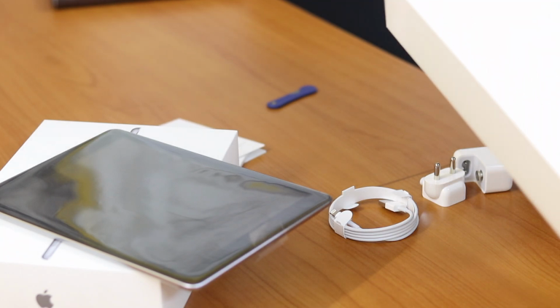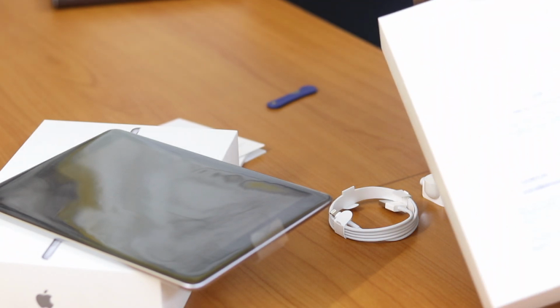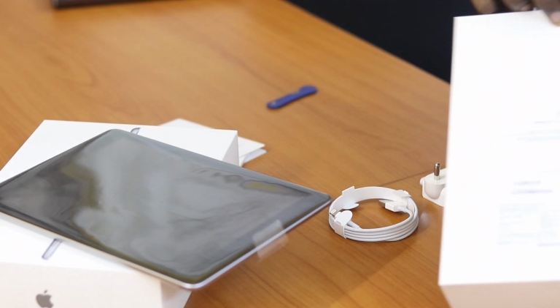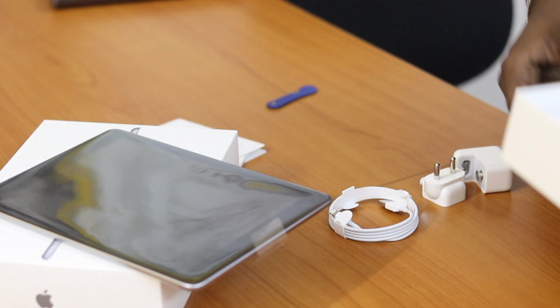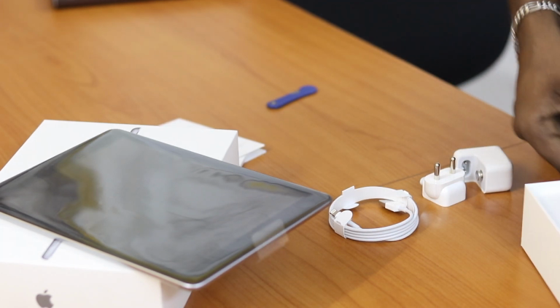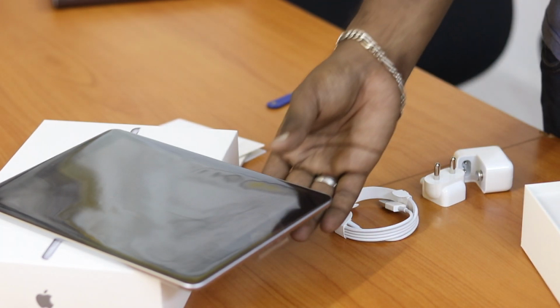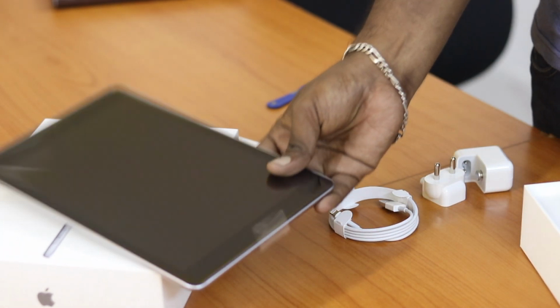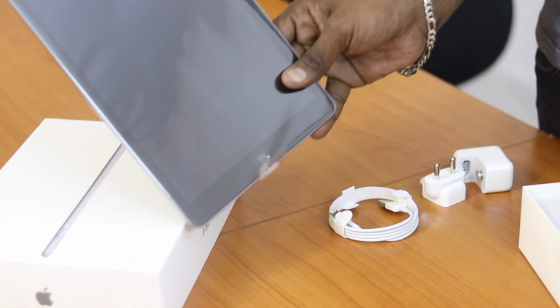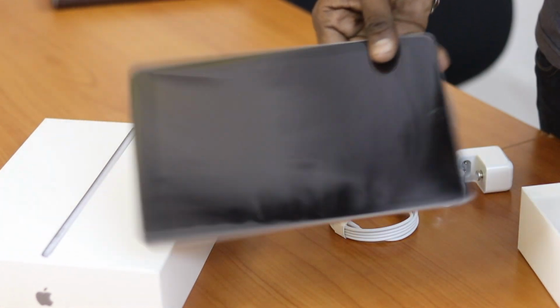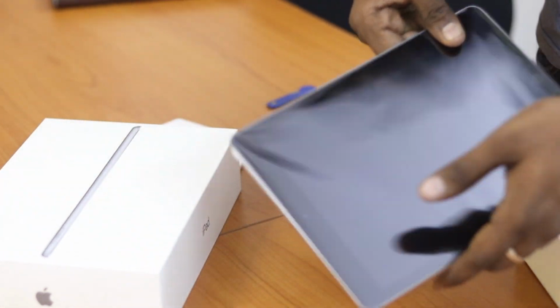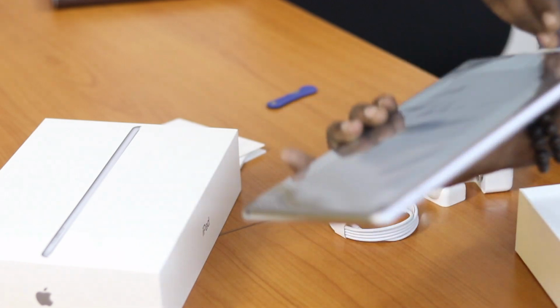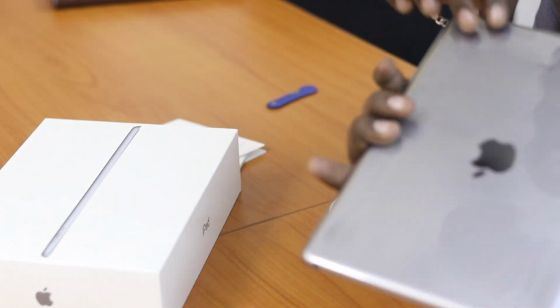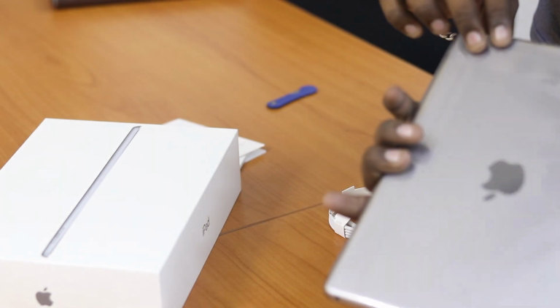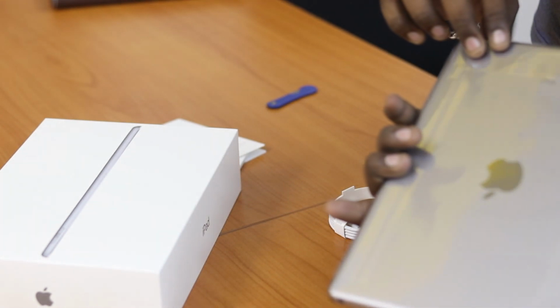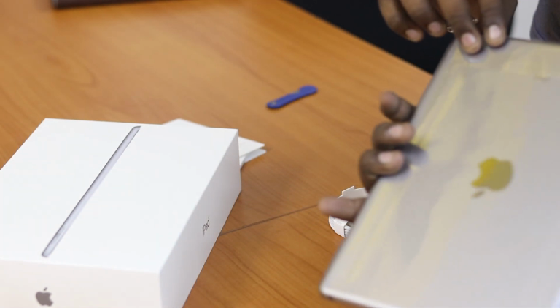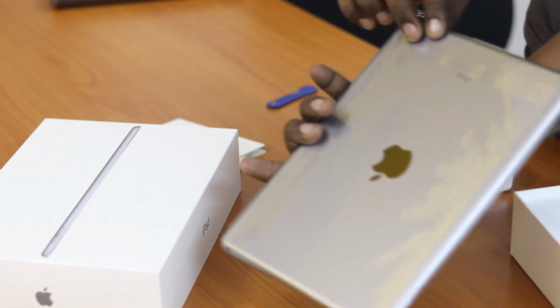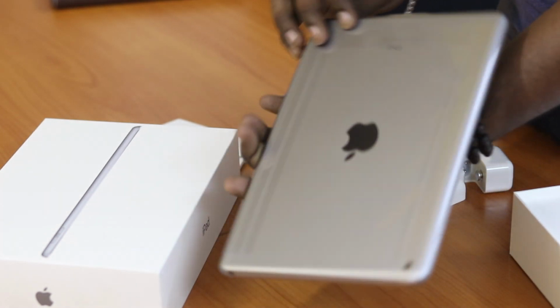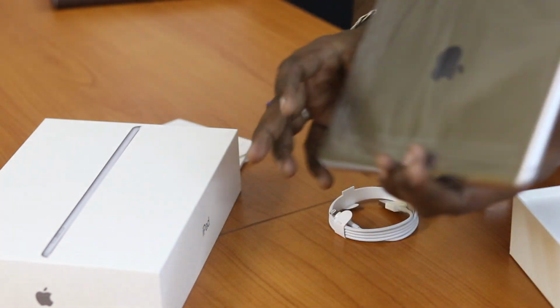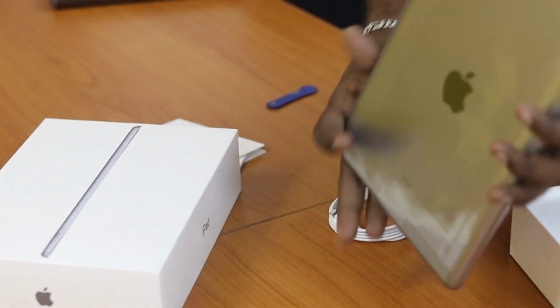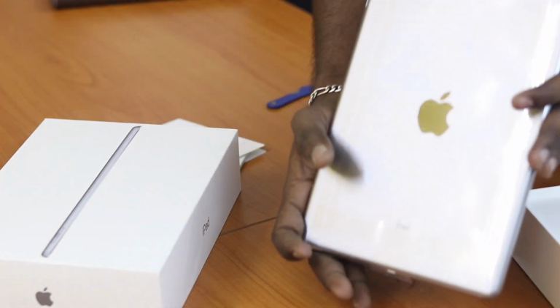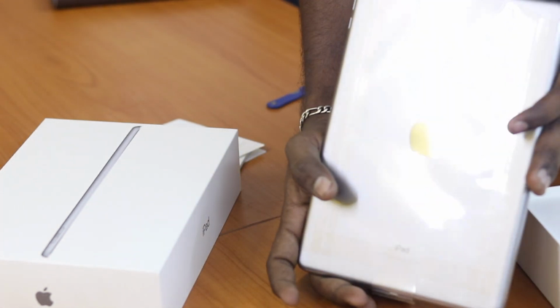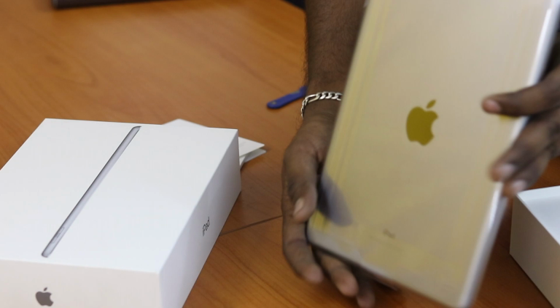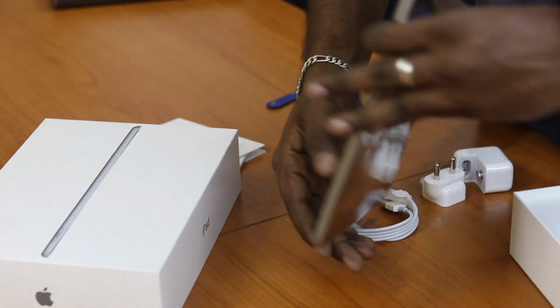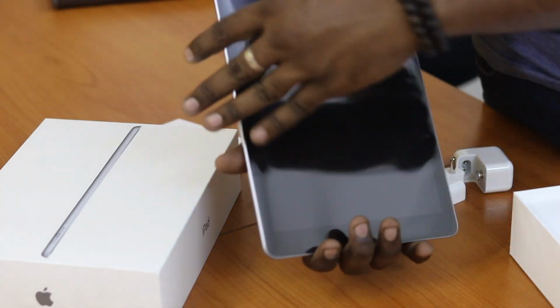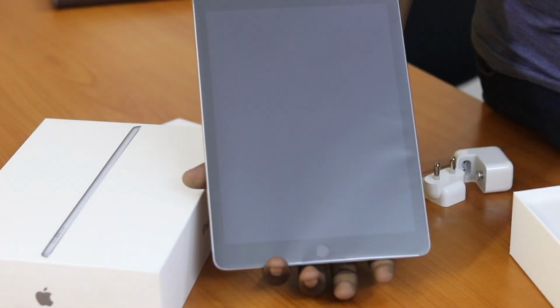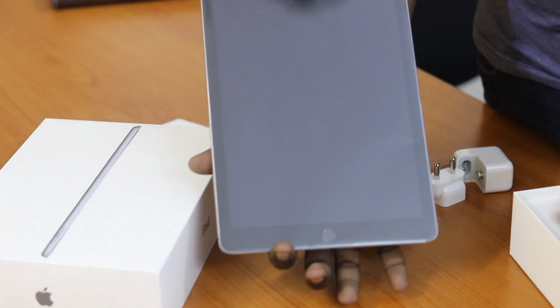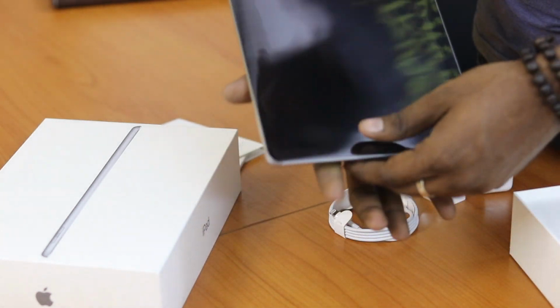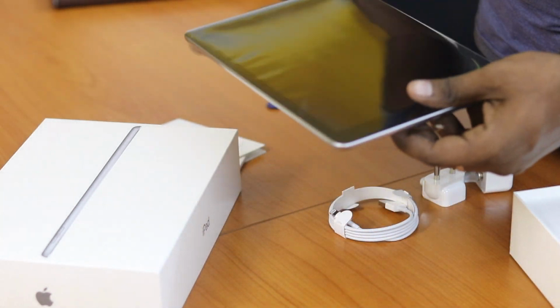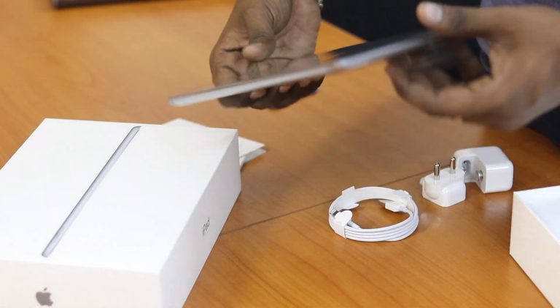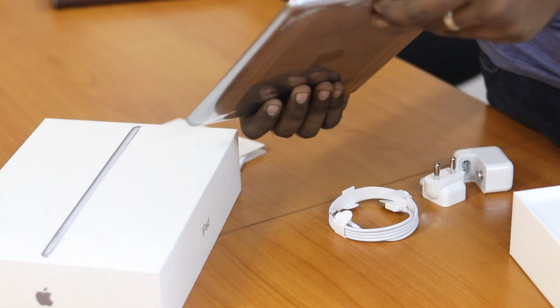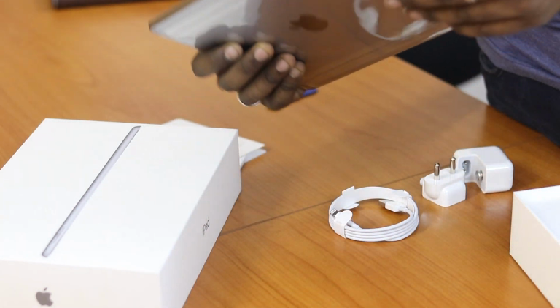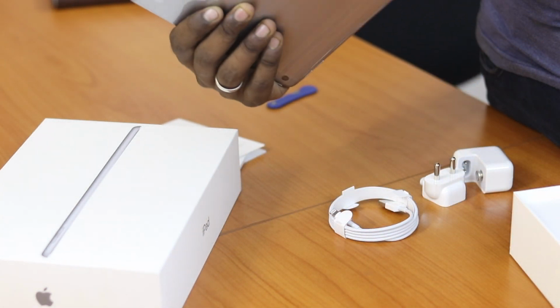That is not available in the box. Looking at the Apple iPad itself, the height is 9.4 inches and the width is 6.6 inches.